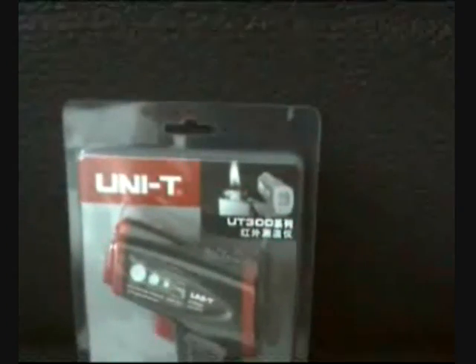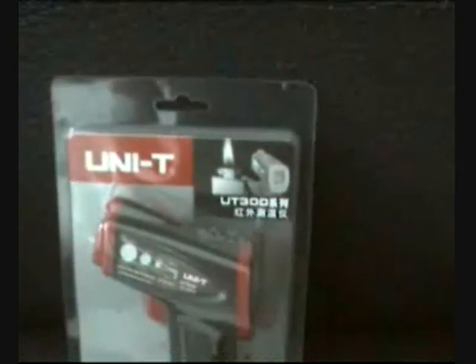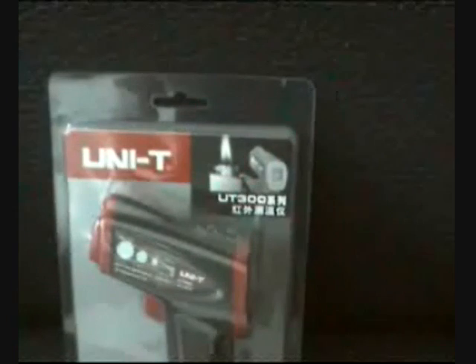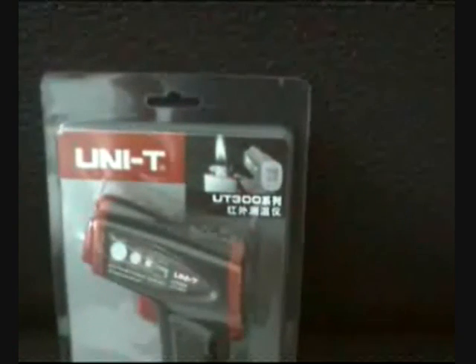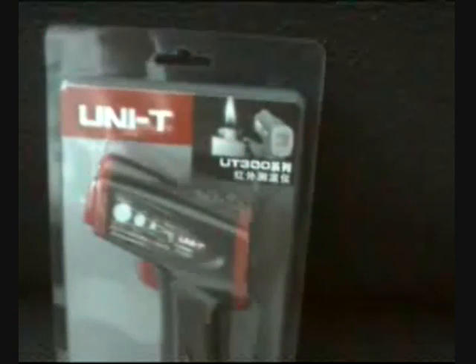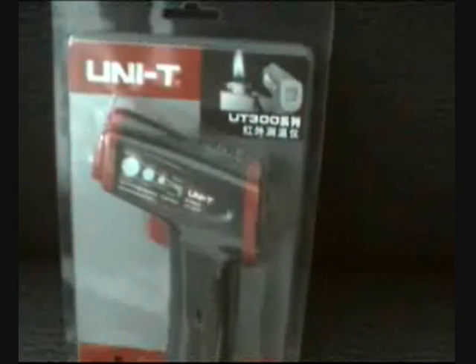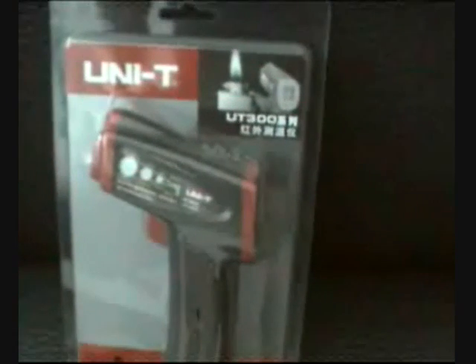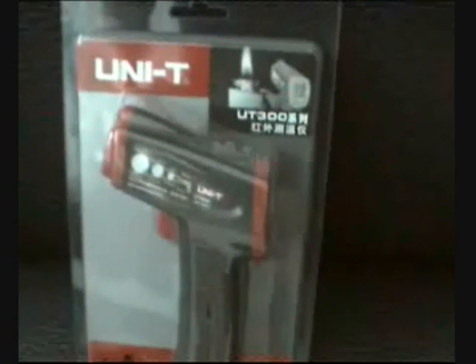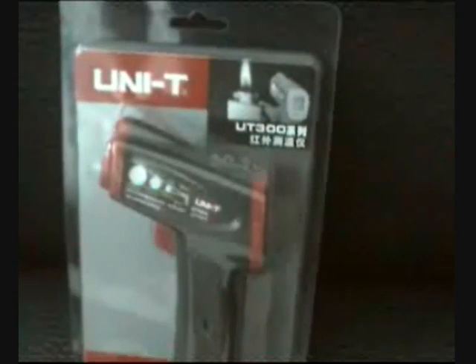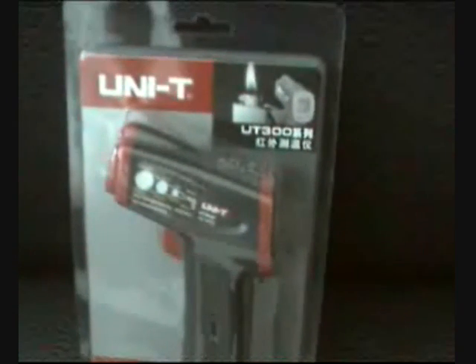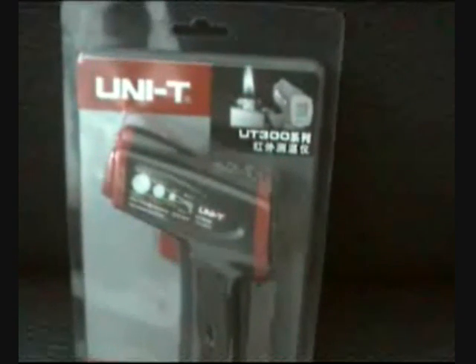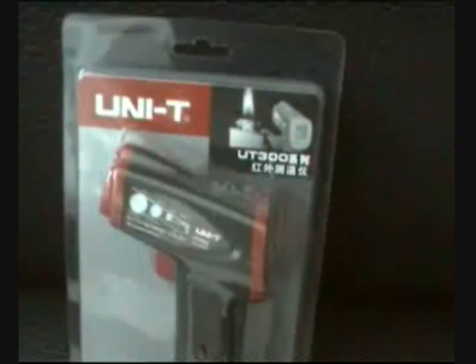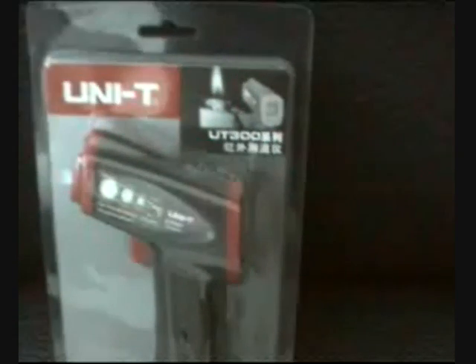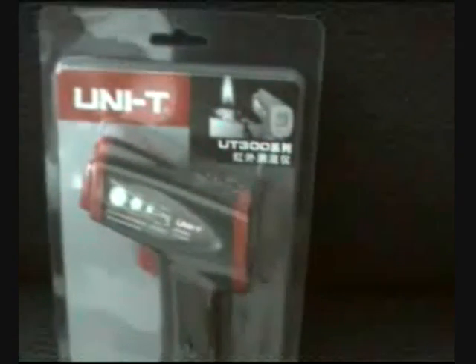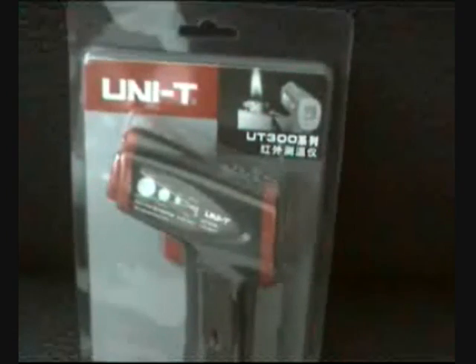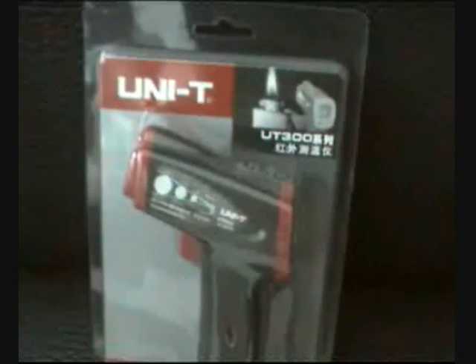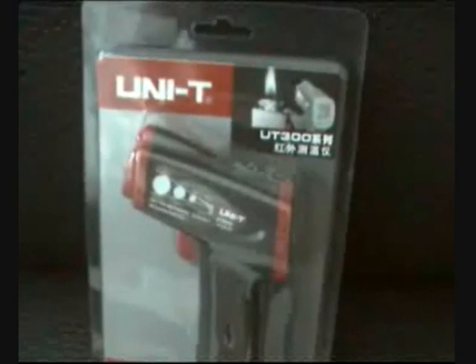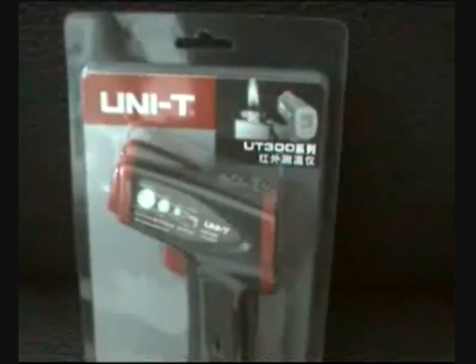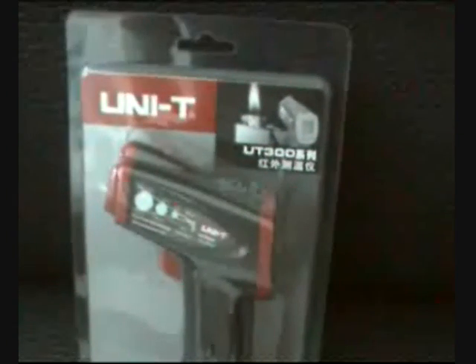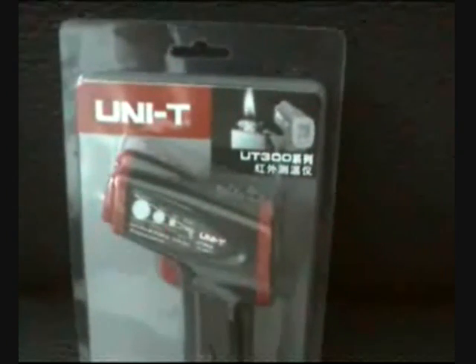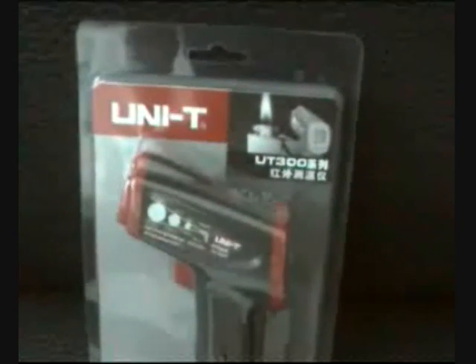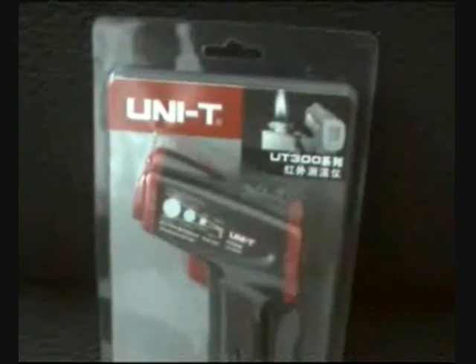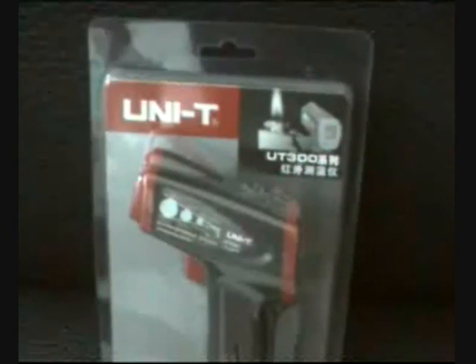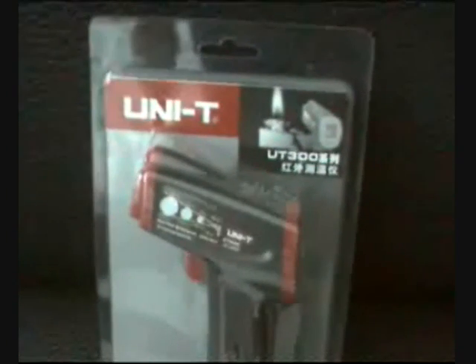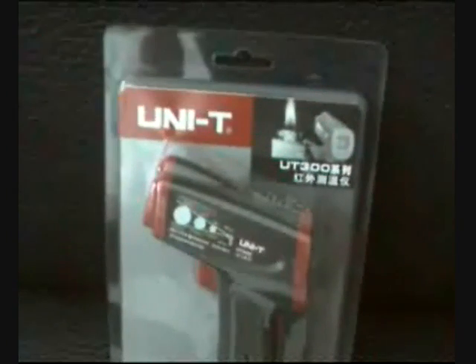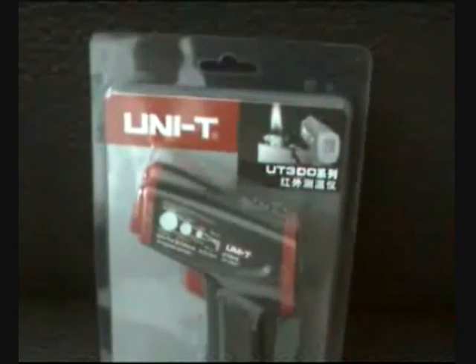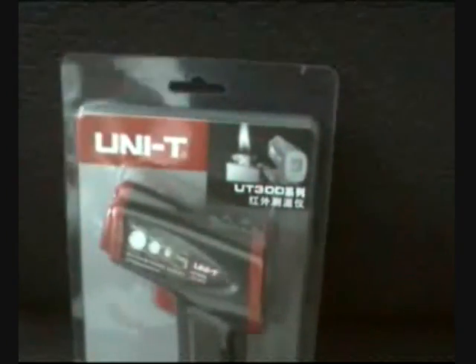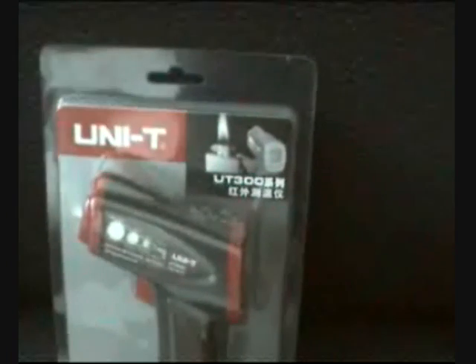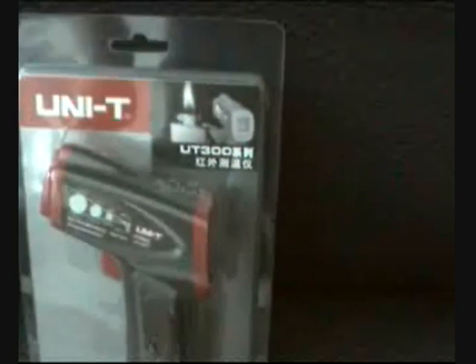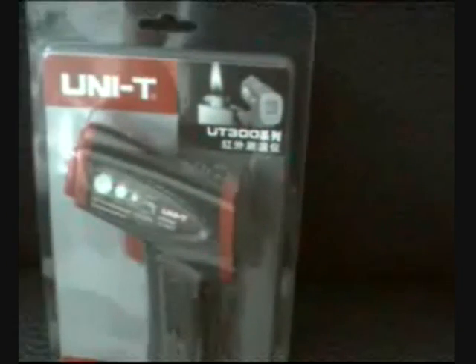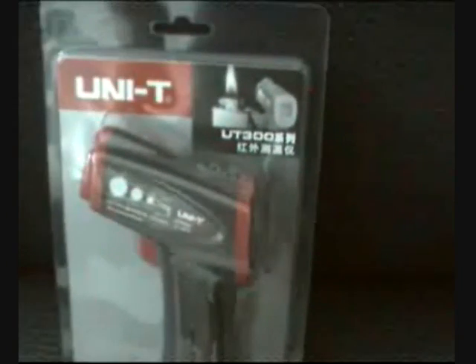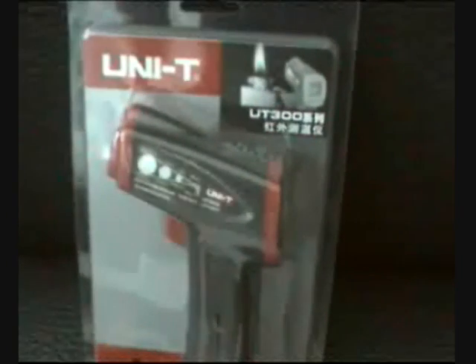In this UT300 series you have sleep mode, scan, display hold, maximum and minimum measurement. You have a backlight as usual, and open or close laser with Celsius or Fahrenheit selection.